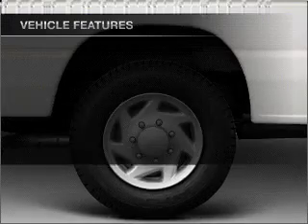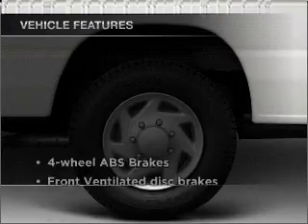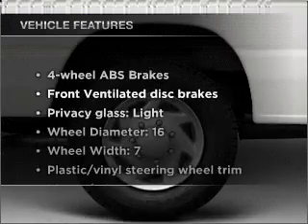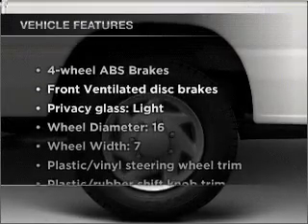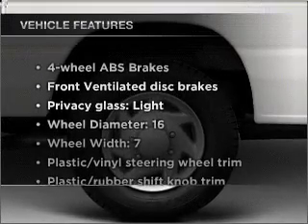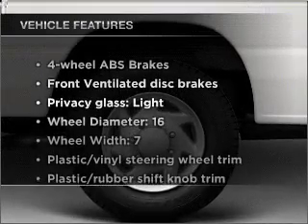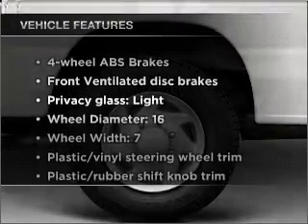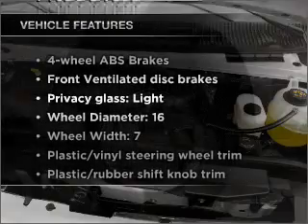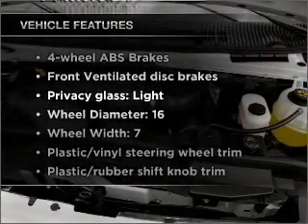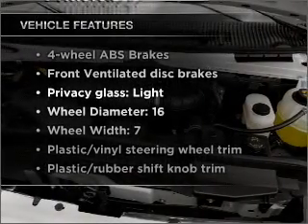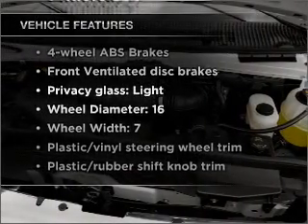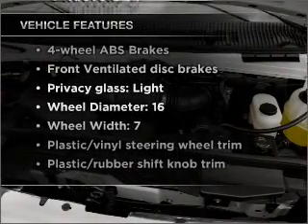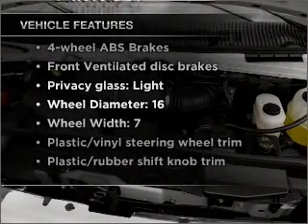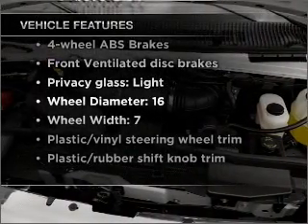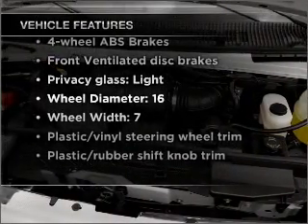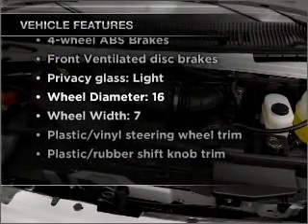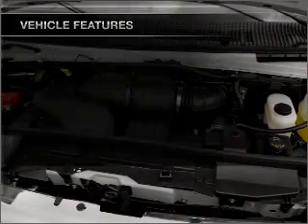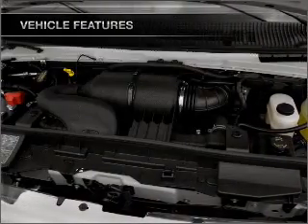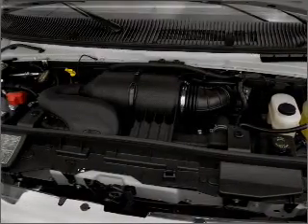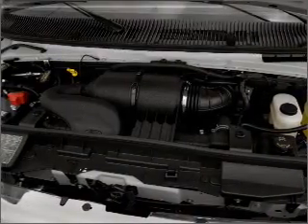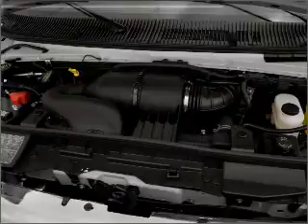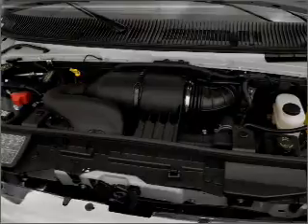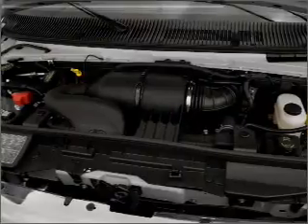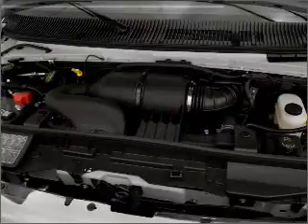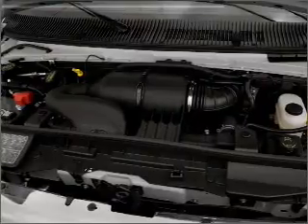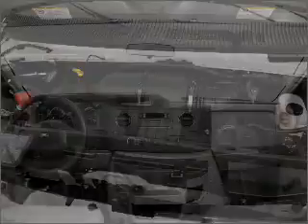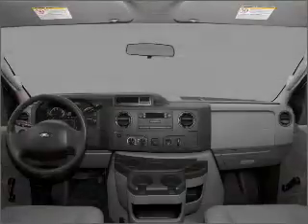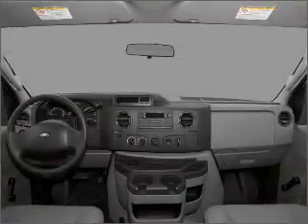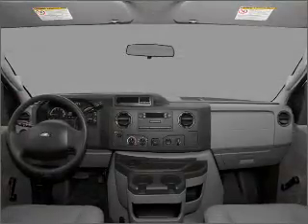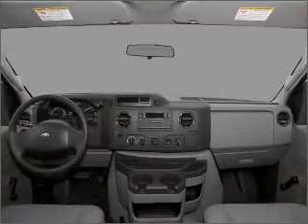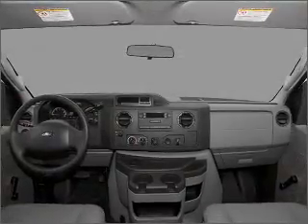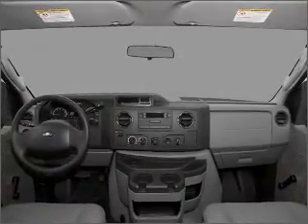Enjoy these notable features that are included in this vehicle: air conditioning, power steering, an AM-FM stereo, and an adjustable tilt steering wheel.